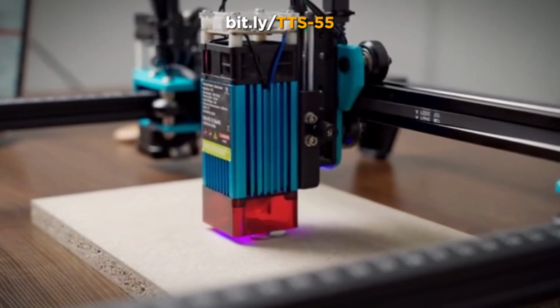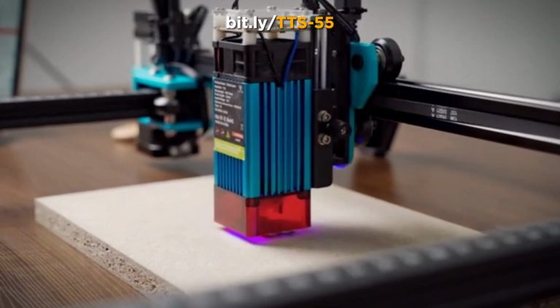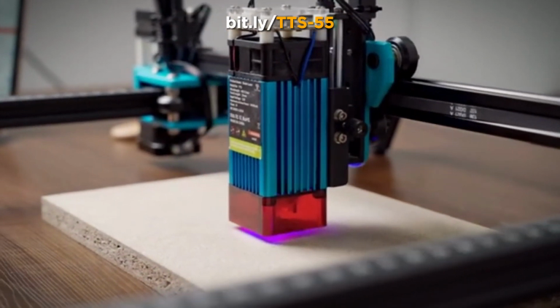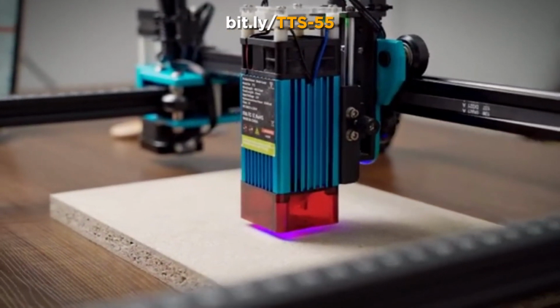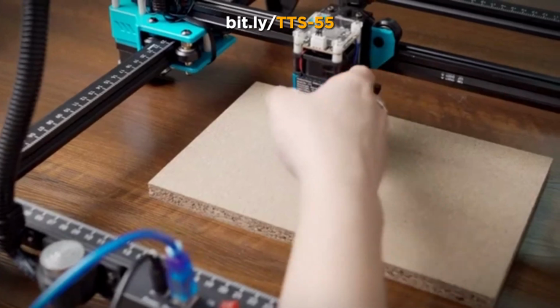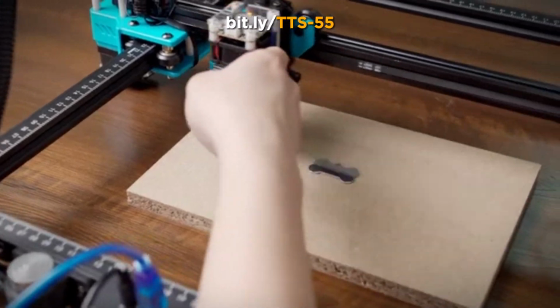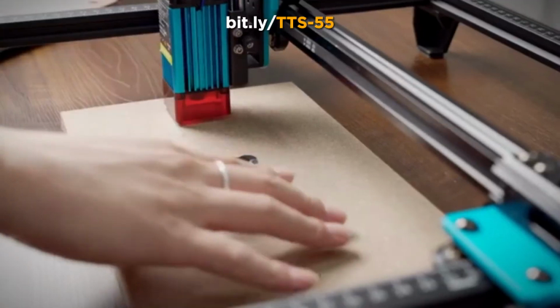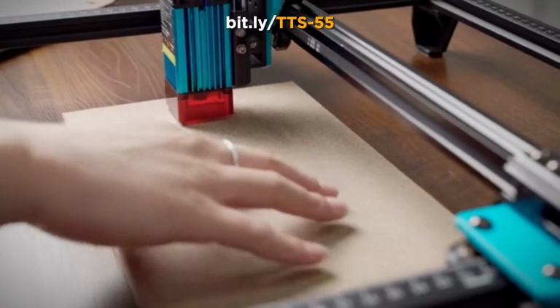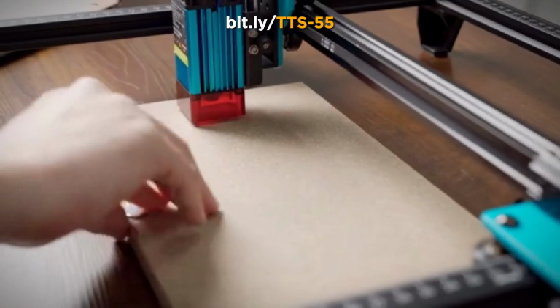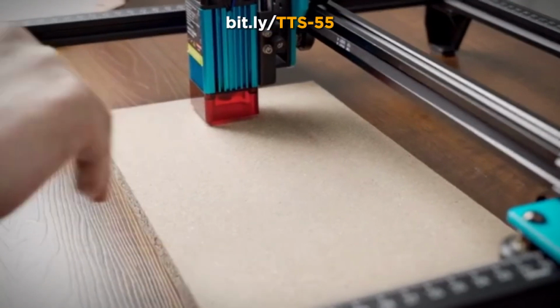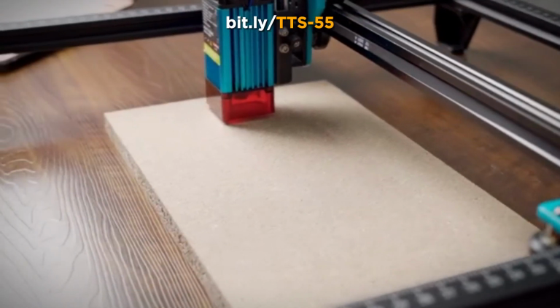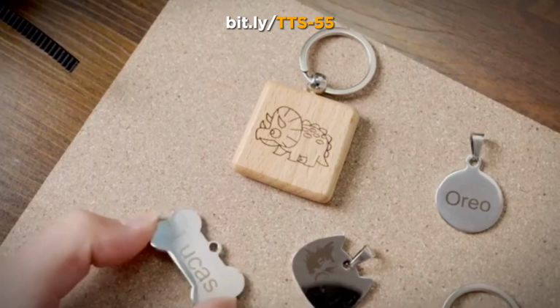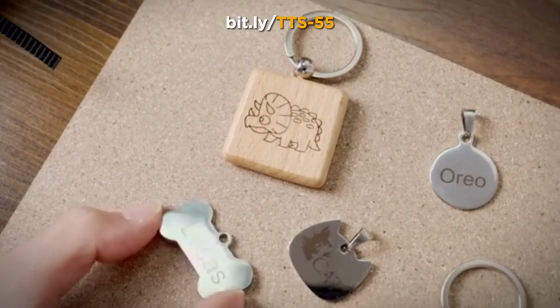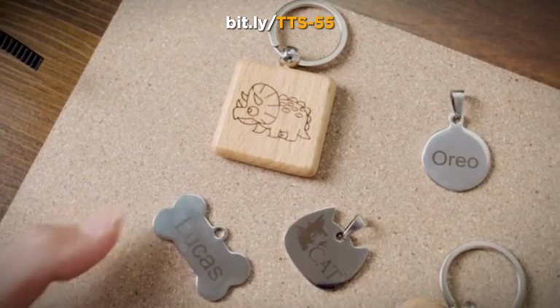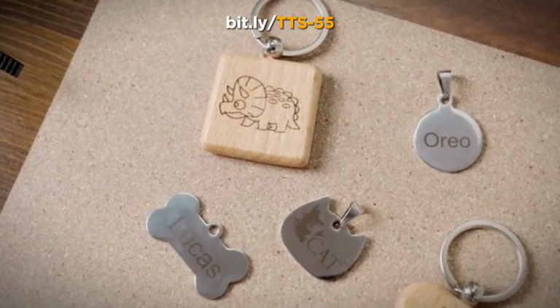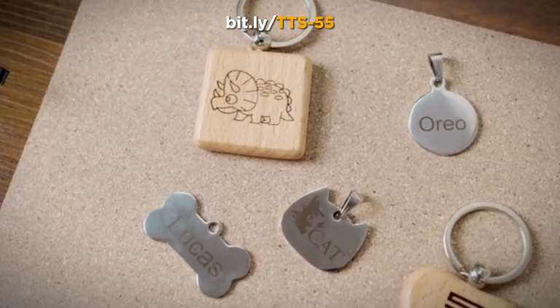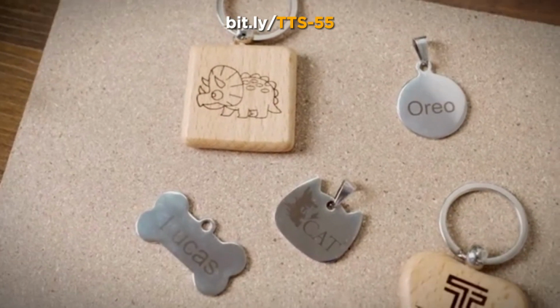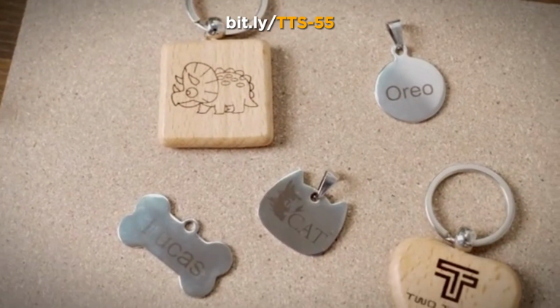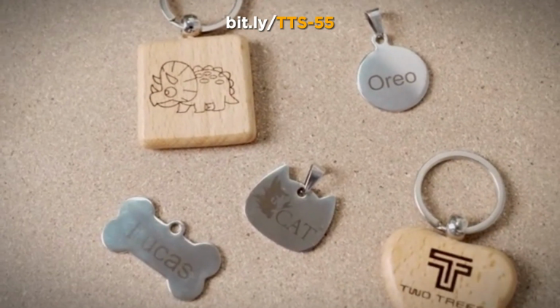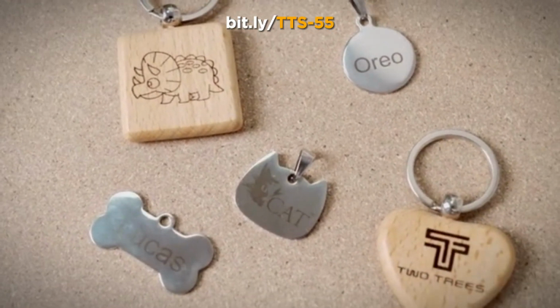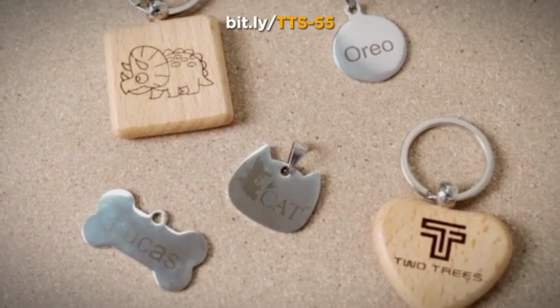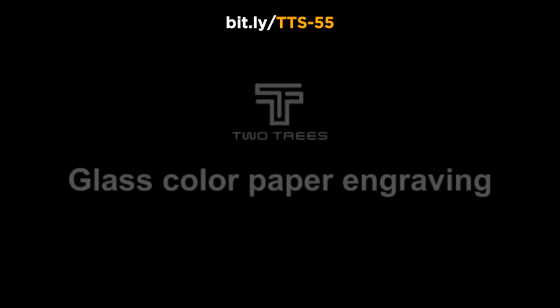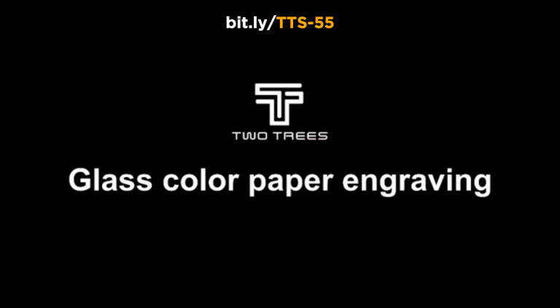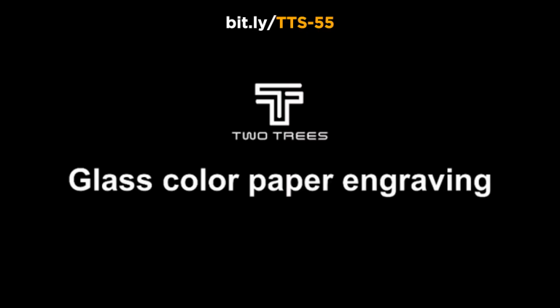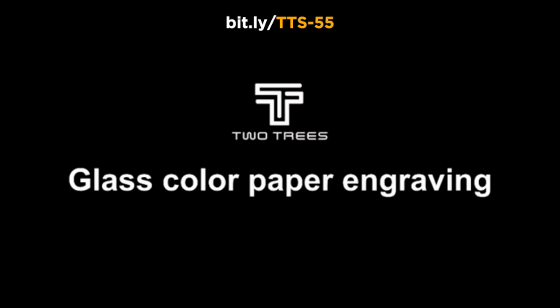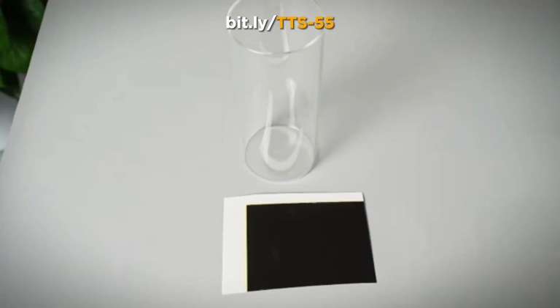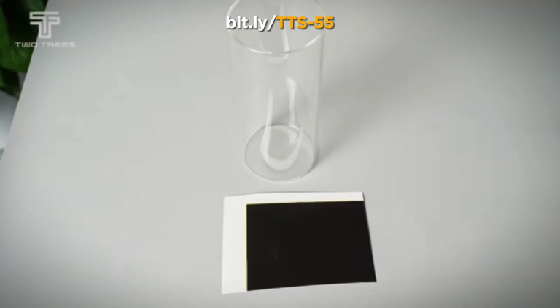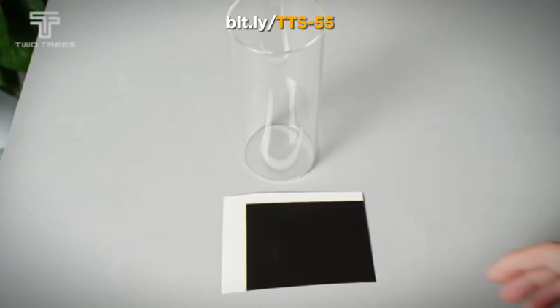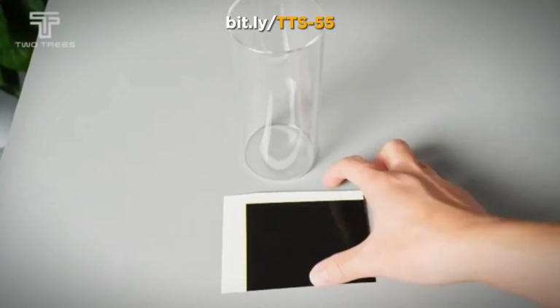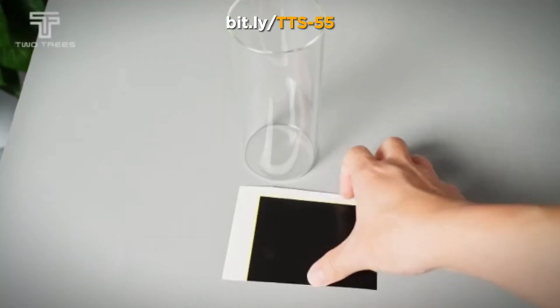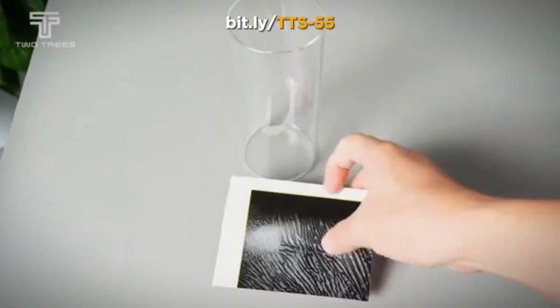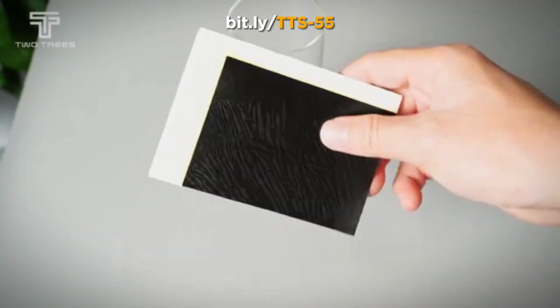Stay in control with the square measuring ruler, featuring precise scale lines on the X and Y axes. Perfect for quick measurements, ensuring consistent sizing and alignment.